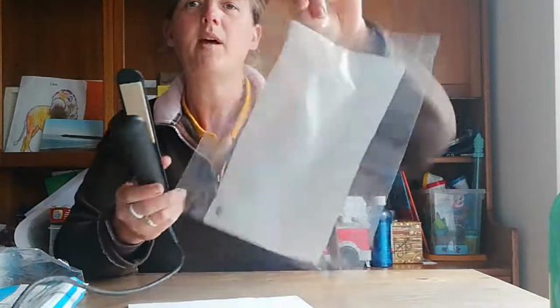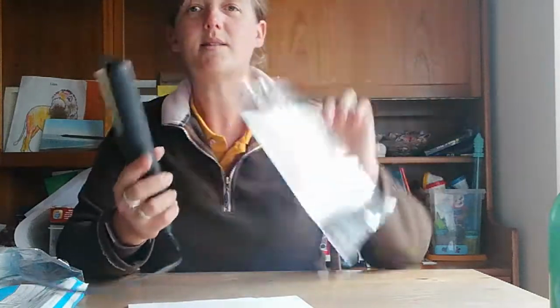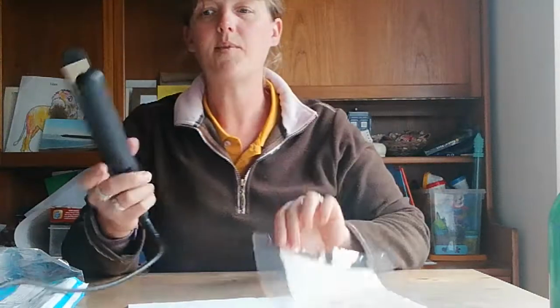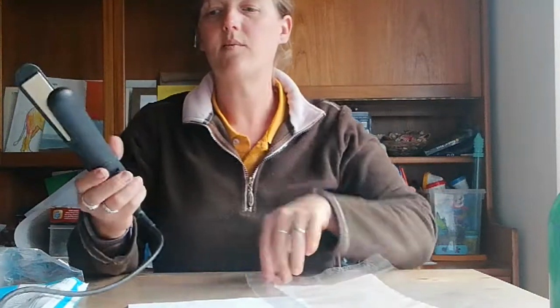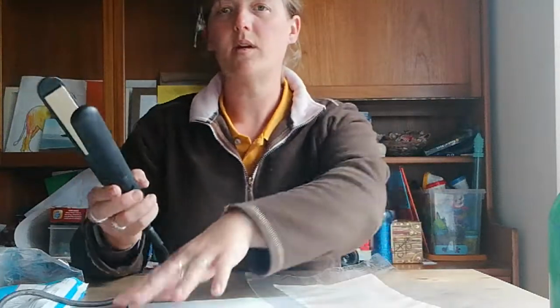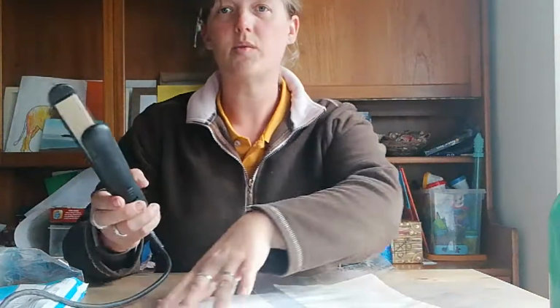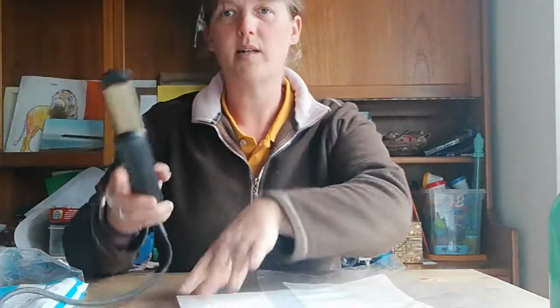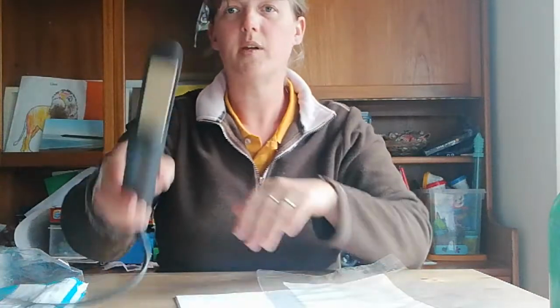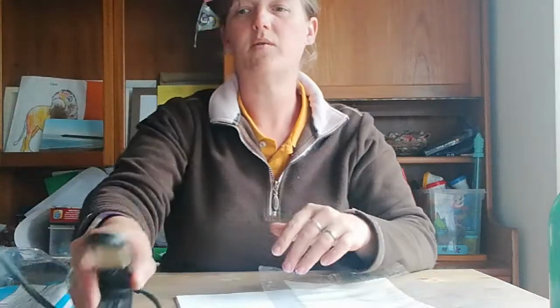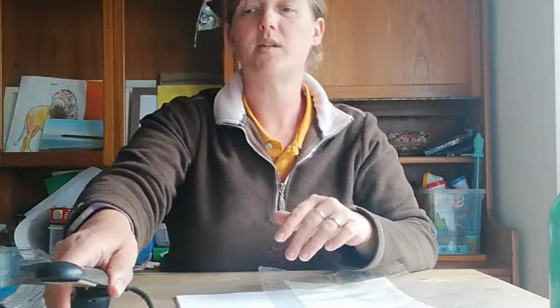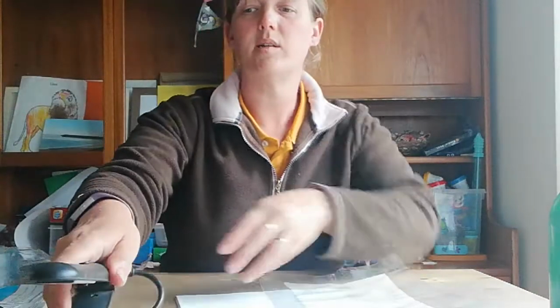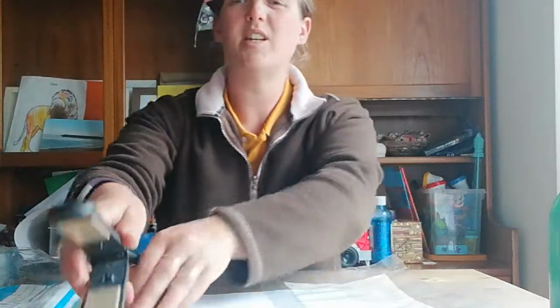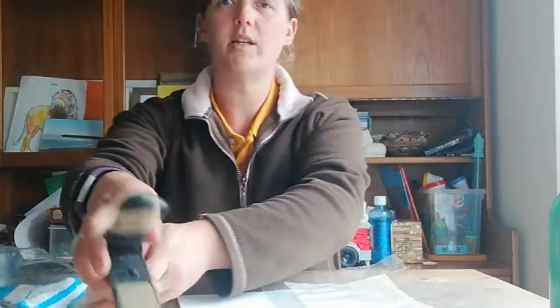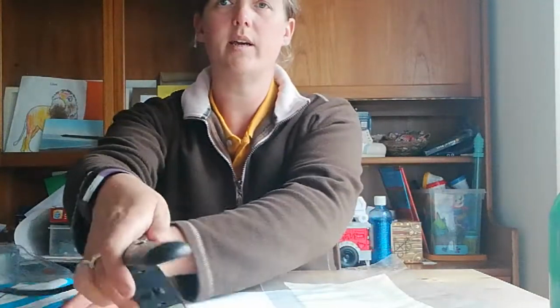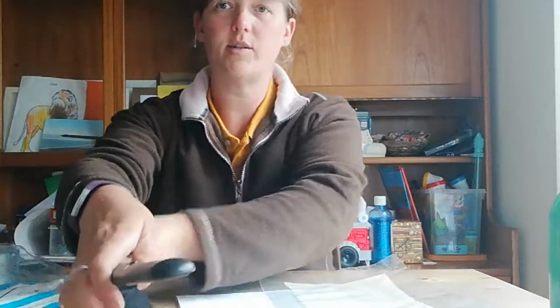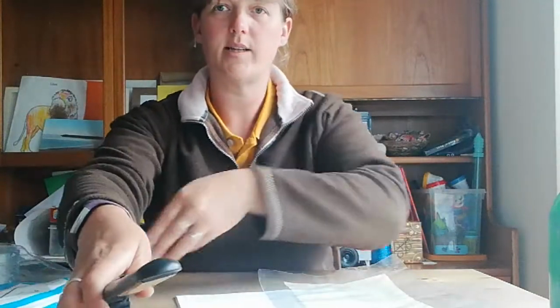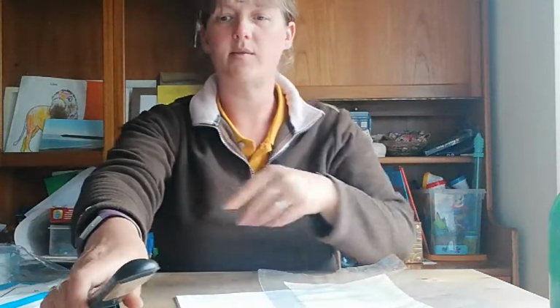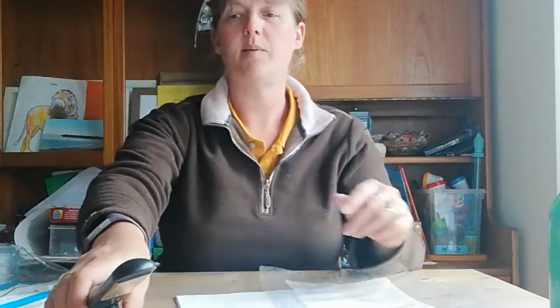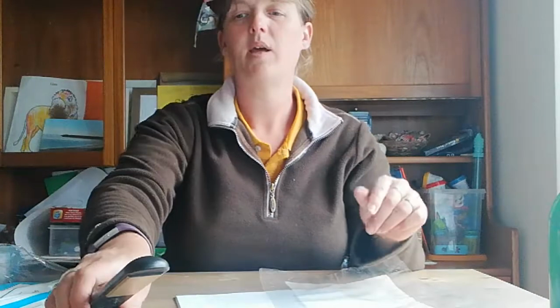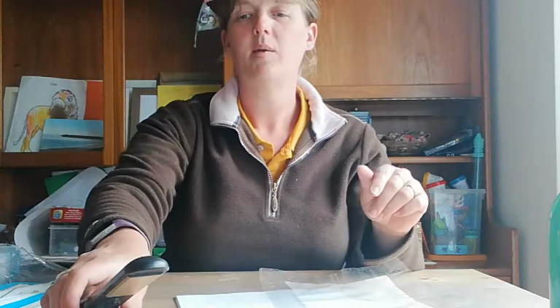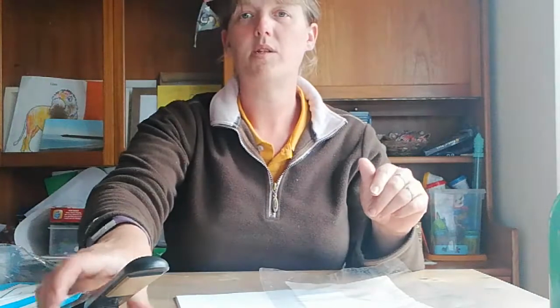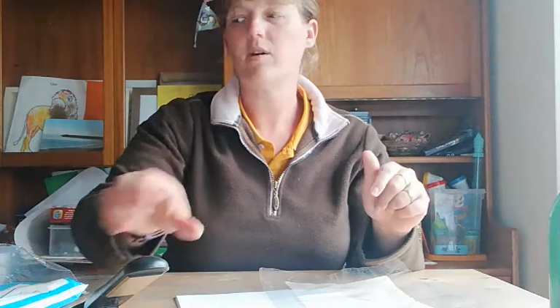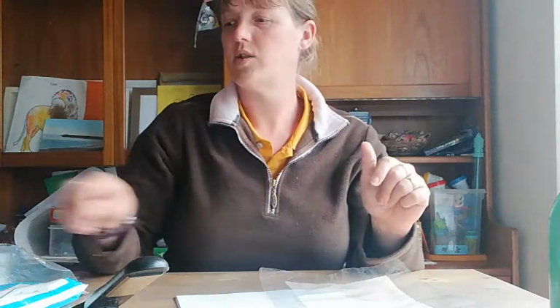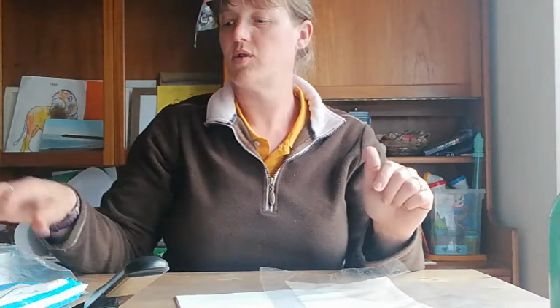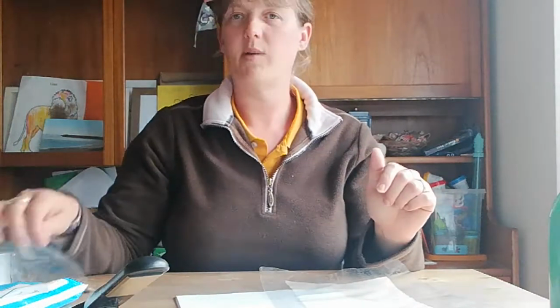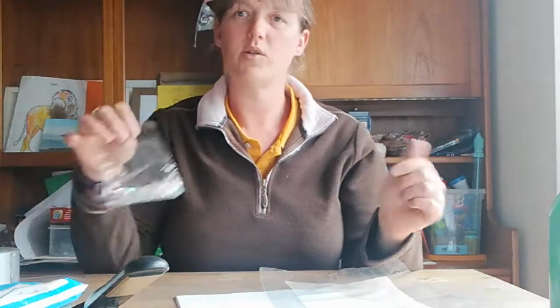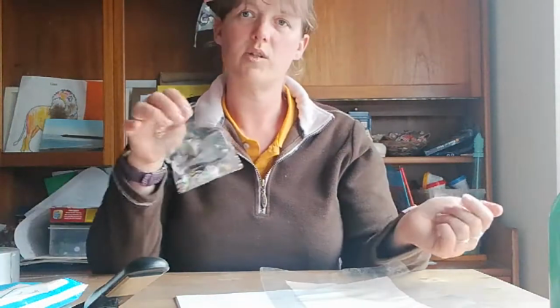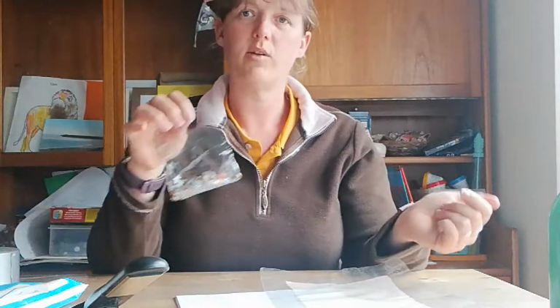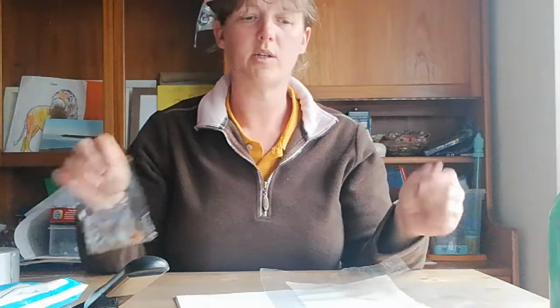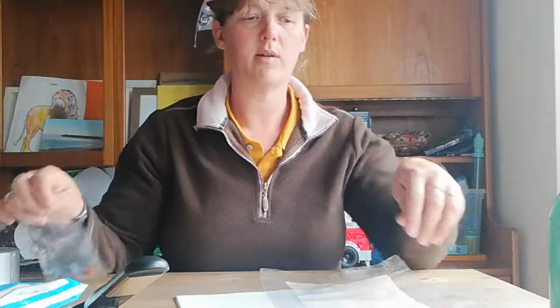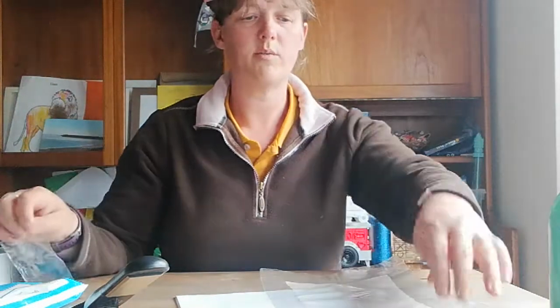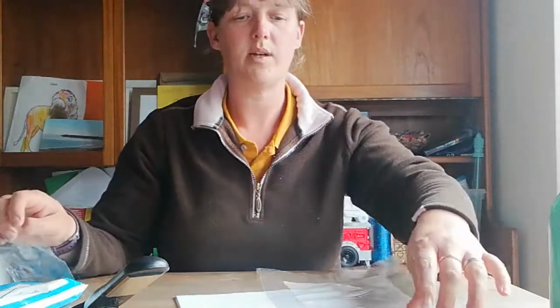This can be done with an iron as well, and obviously it's initially an adult activity — but do encourage the children to make a choice of the objects they would like to put in.